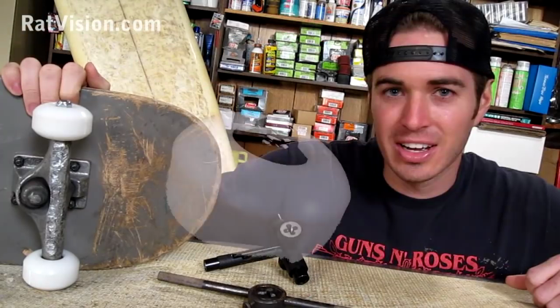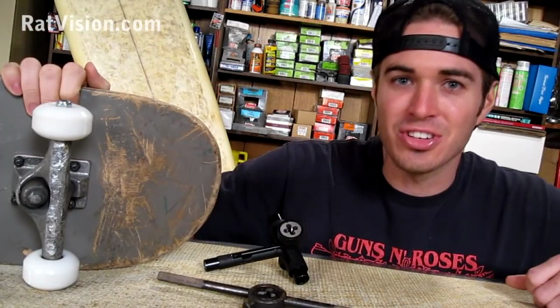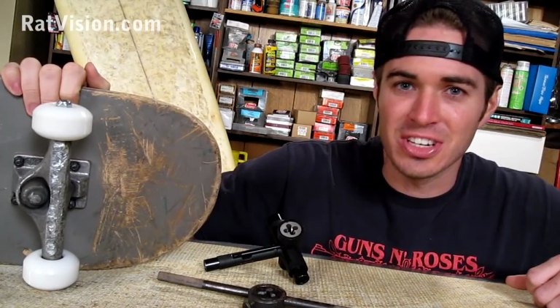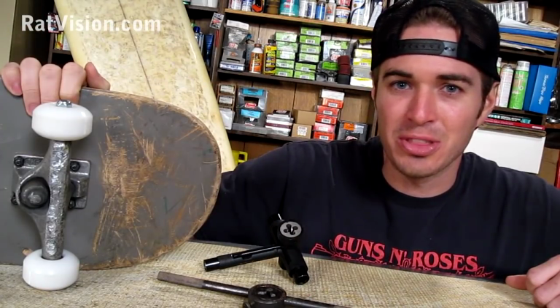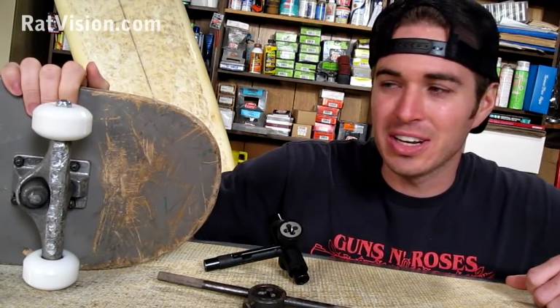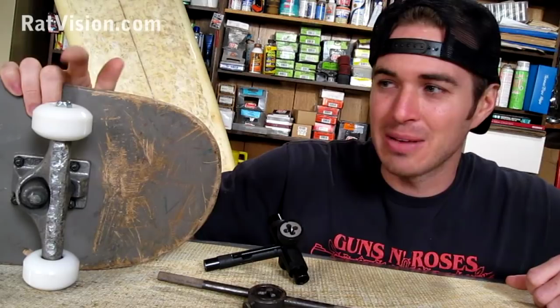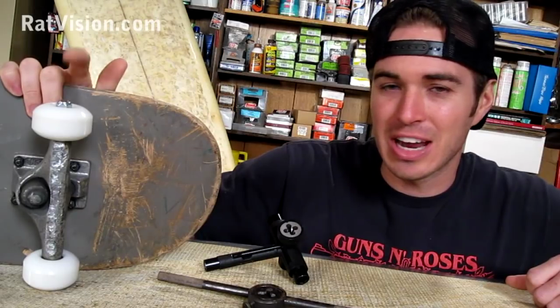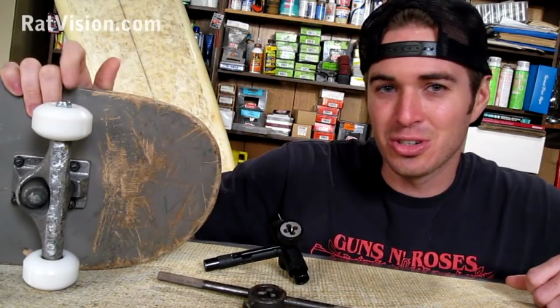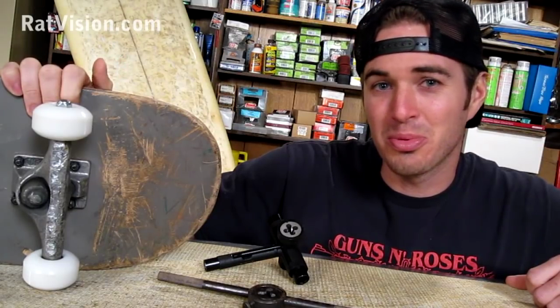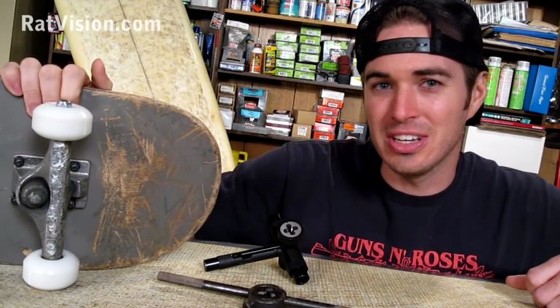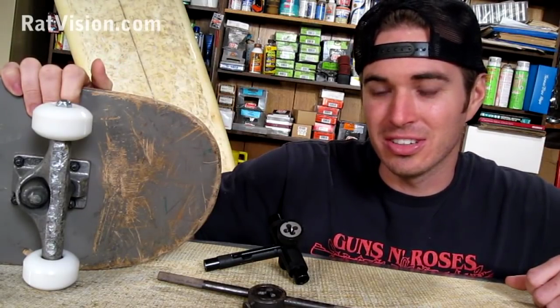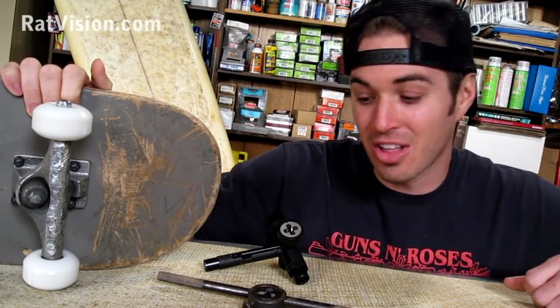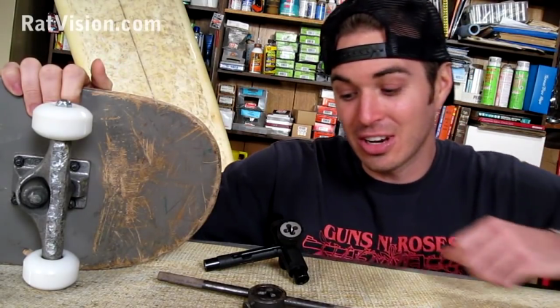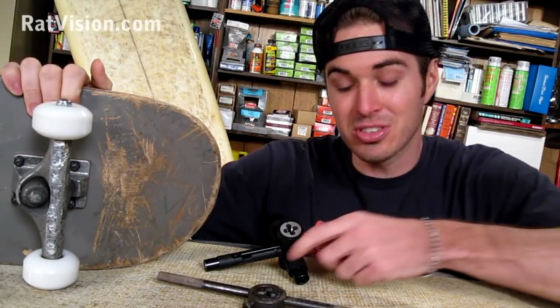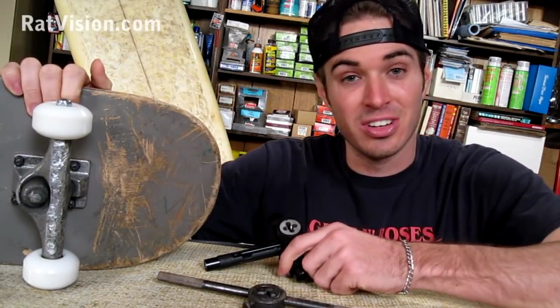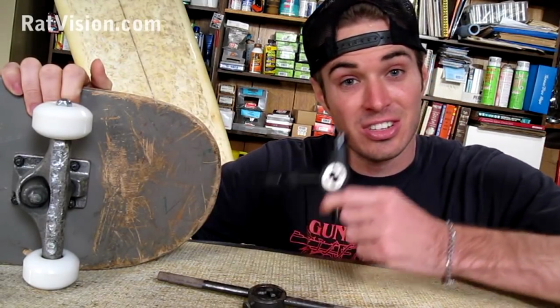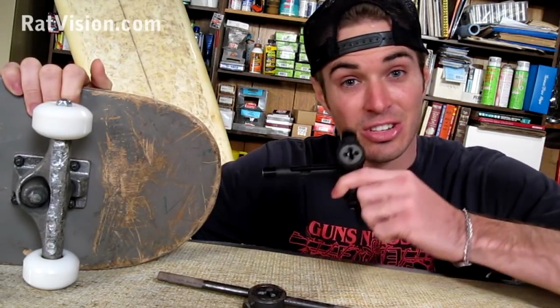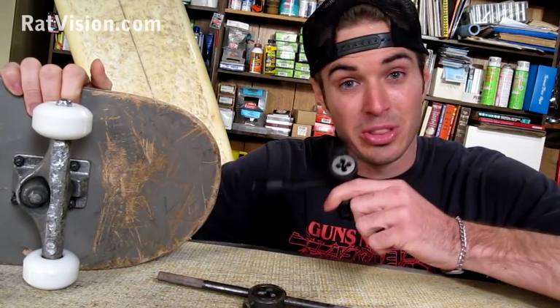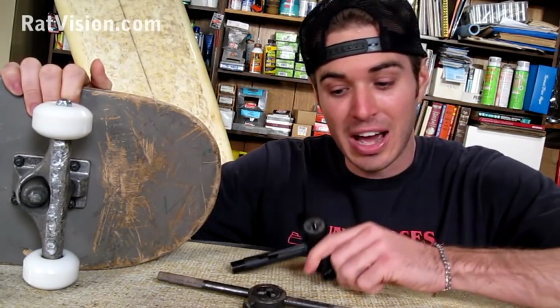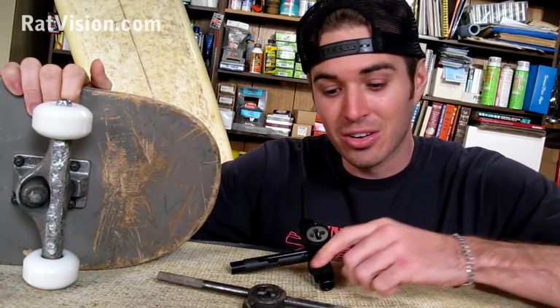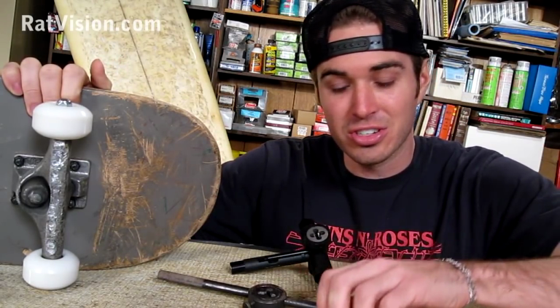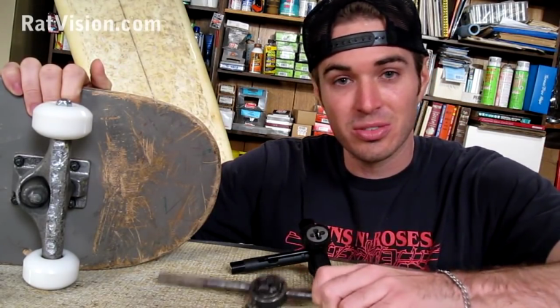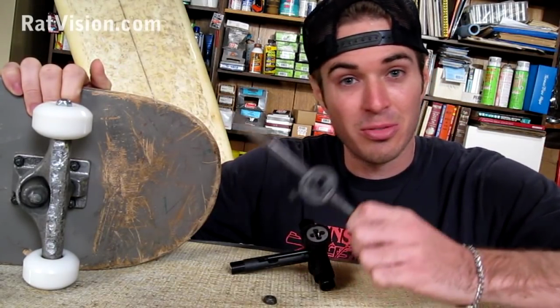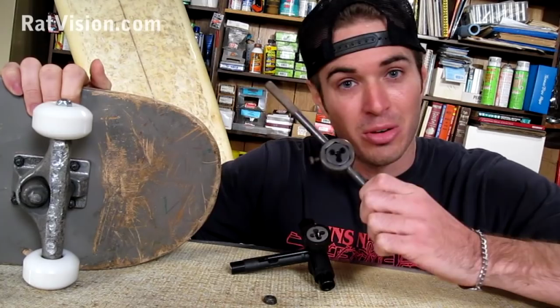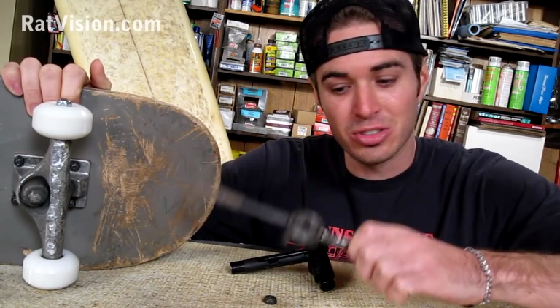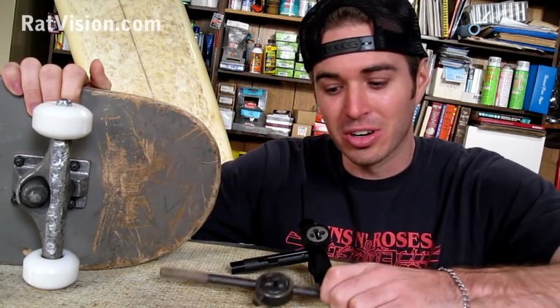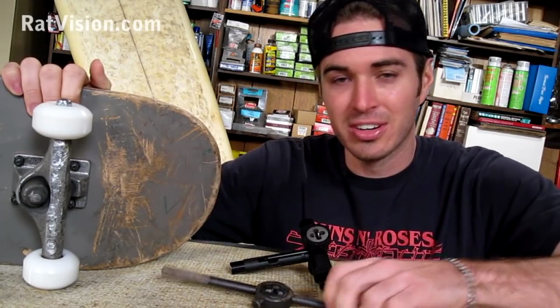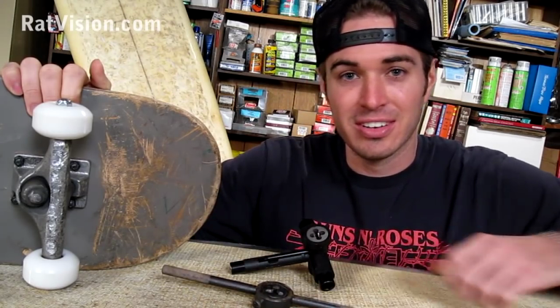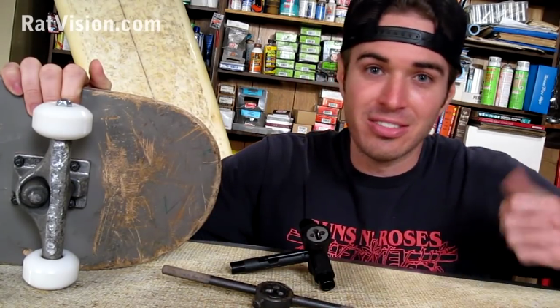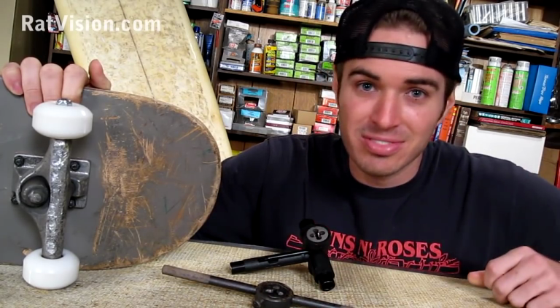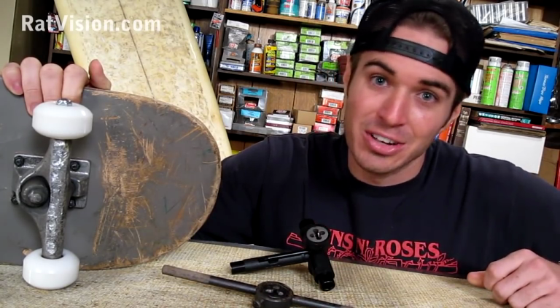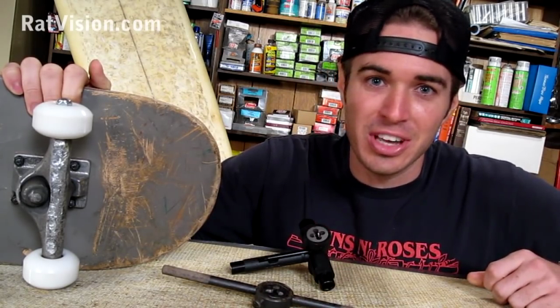As you can see, re-threading a damaged axle was pretty easy. All I needed was a skate tool with a die, or just one from a hardware store. Now I can go skate.